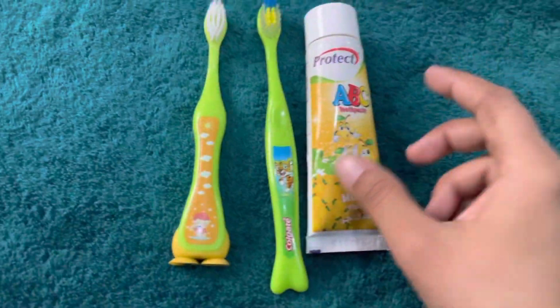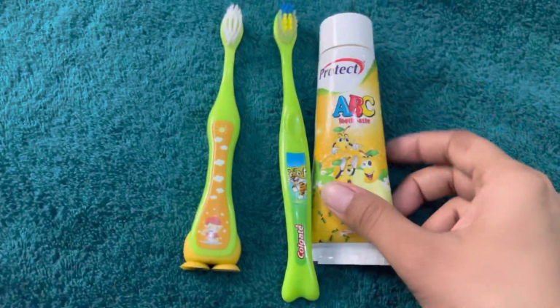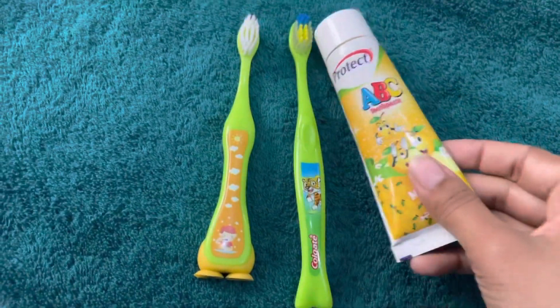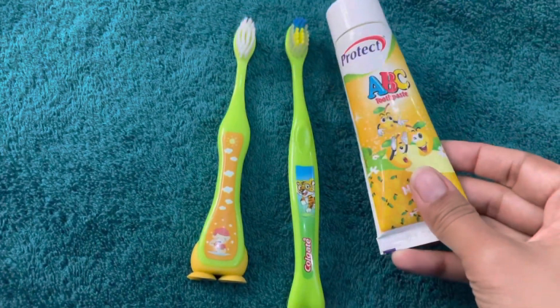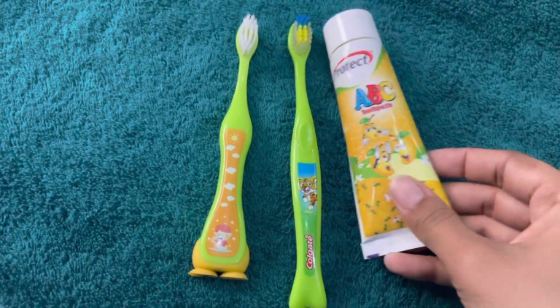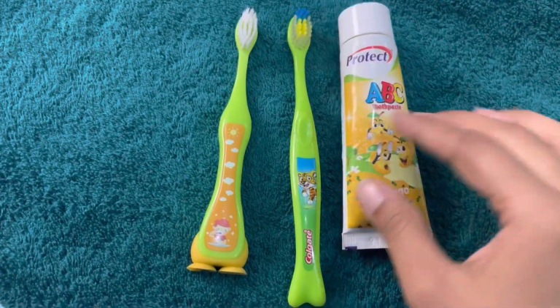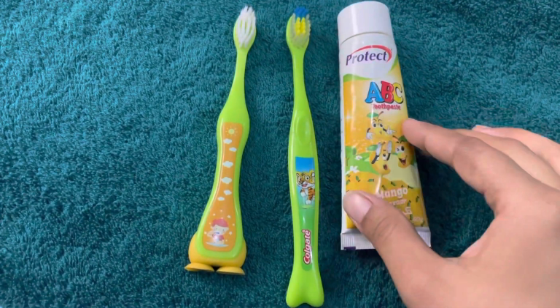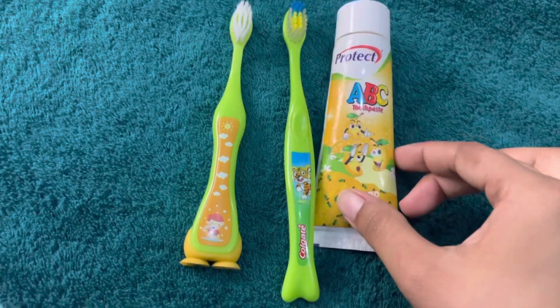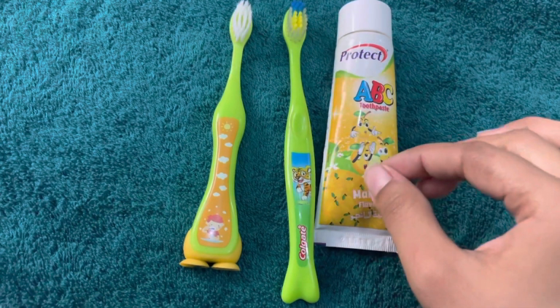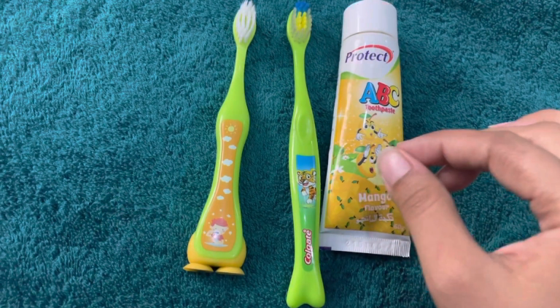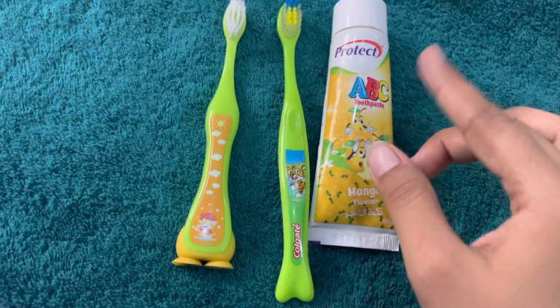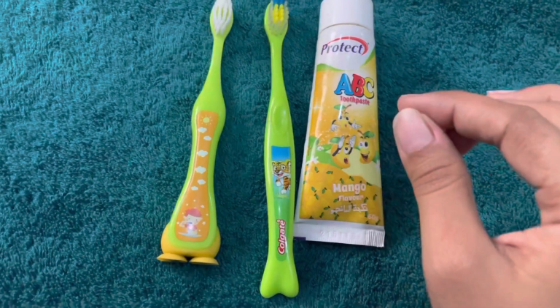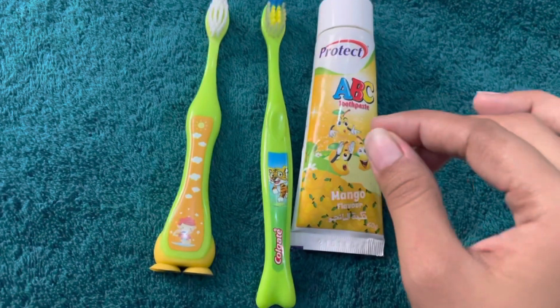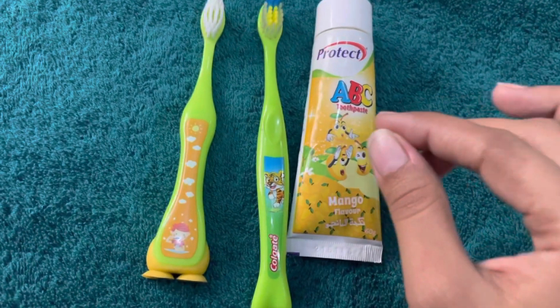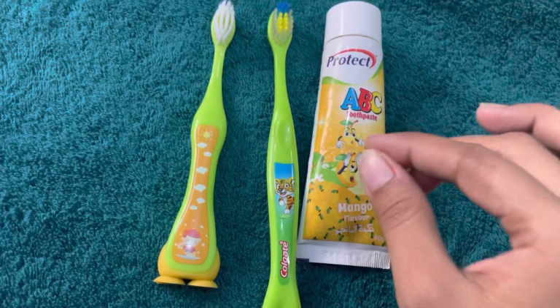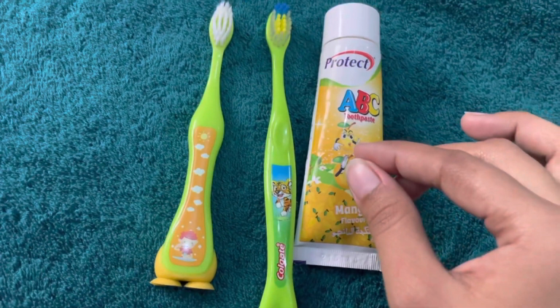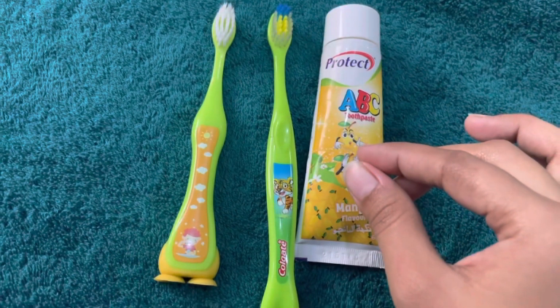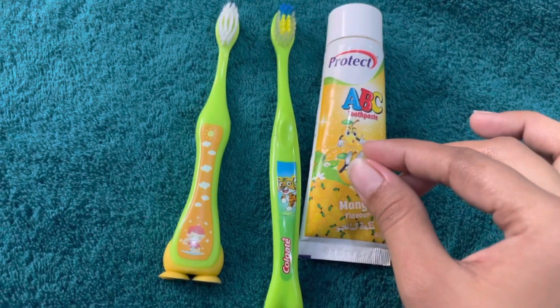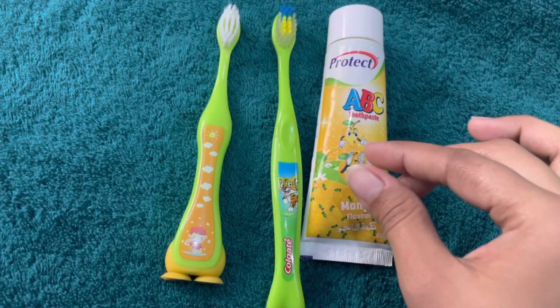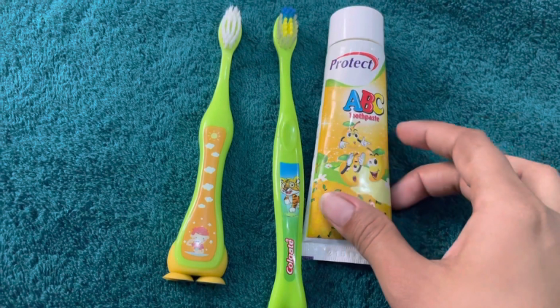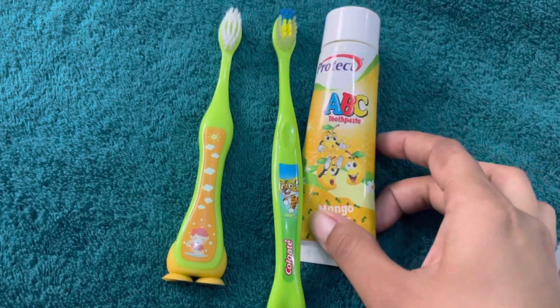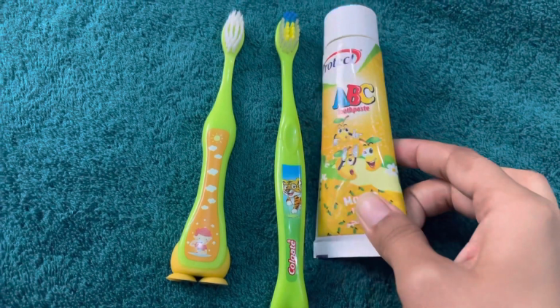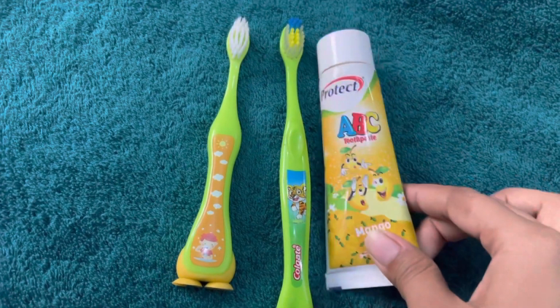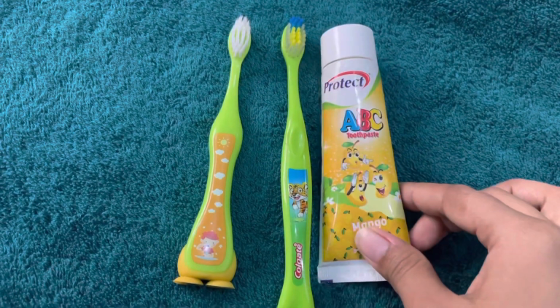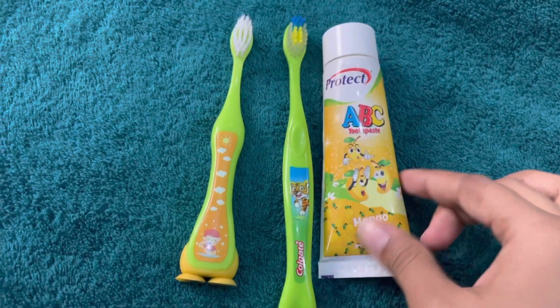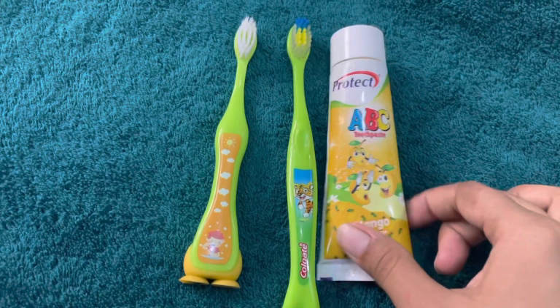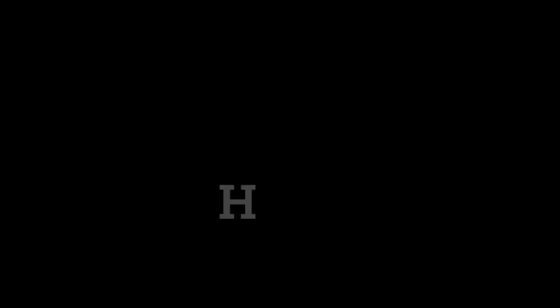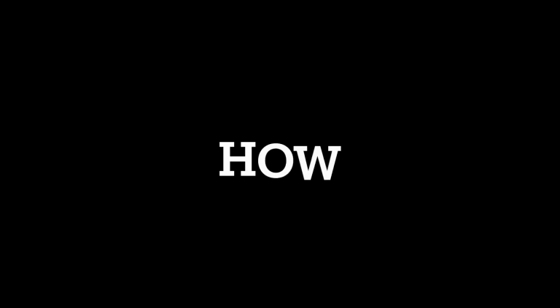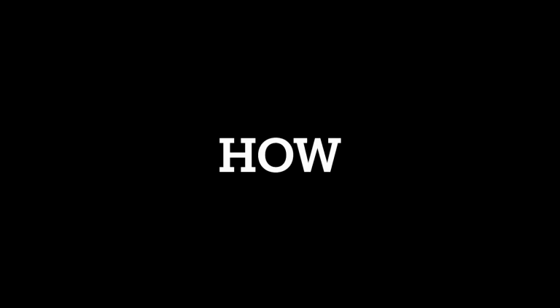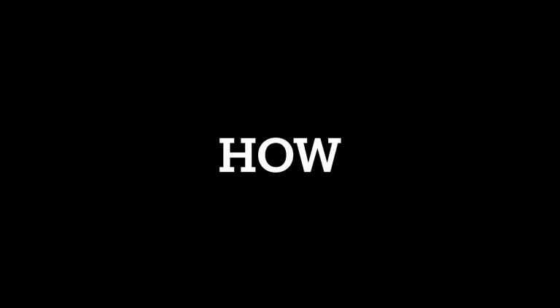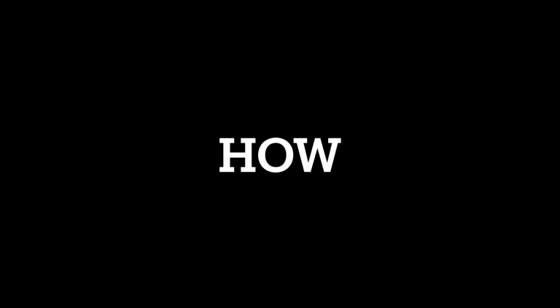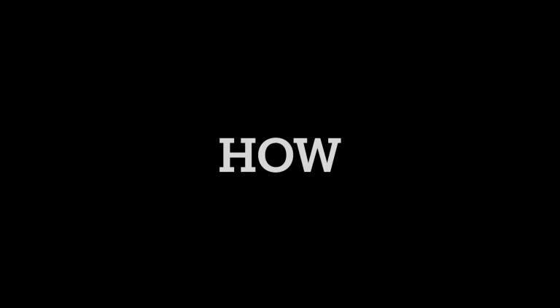We need to brush your child's teeth properly. When you pick up the brush, you are going to brush their teeth carefully and thoroughly.